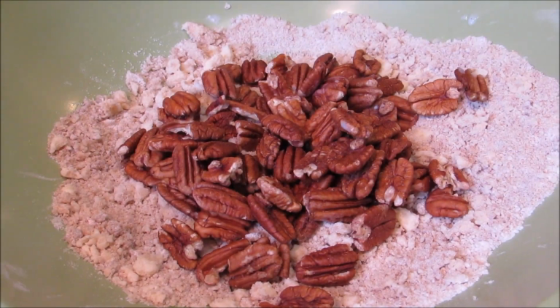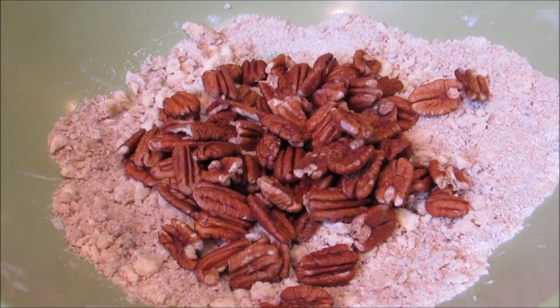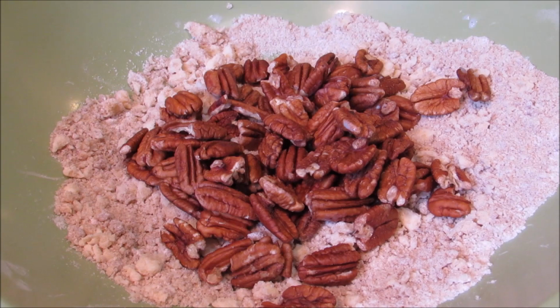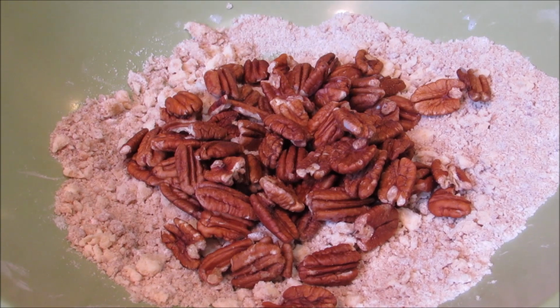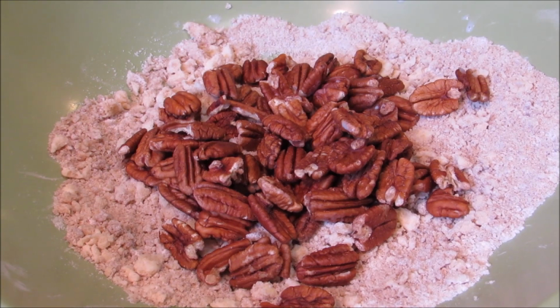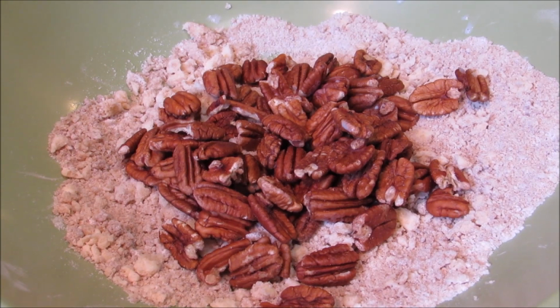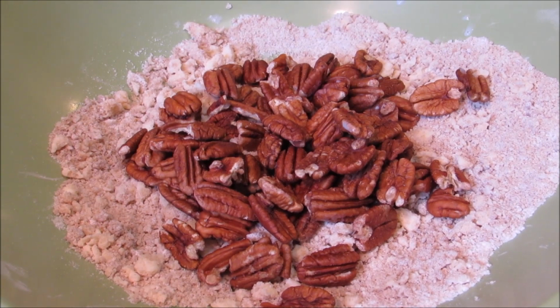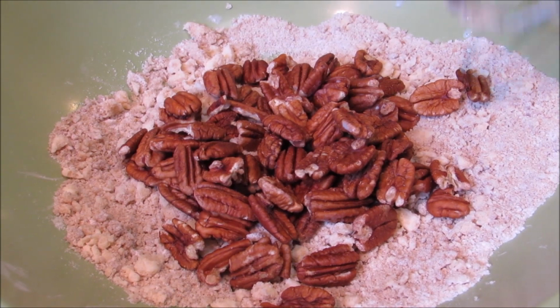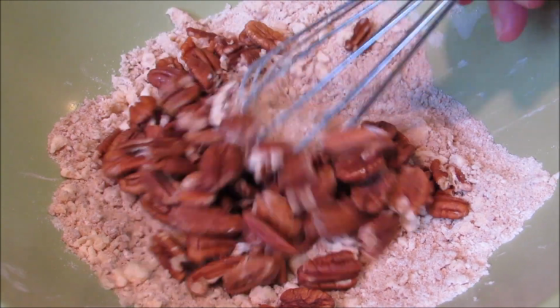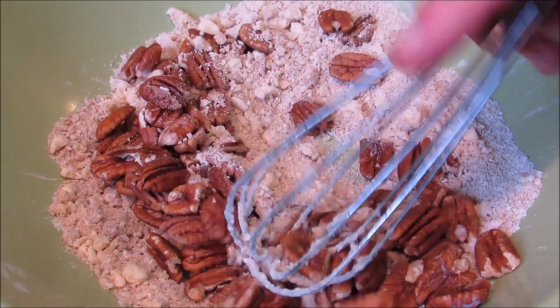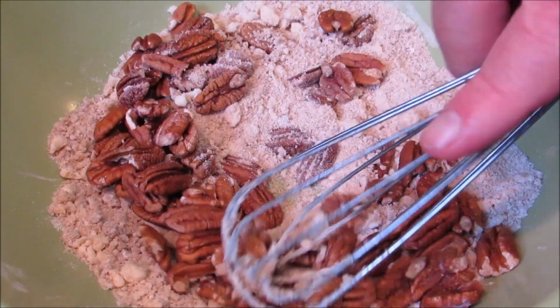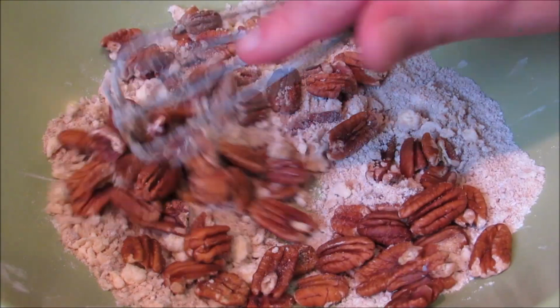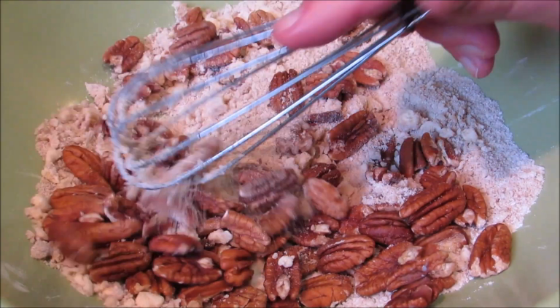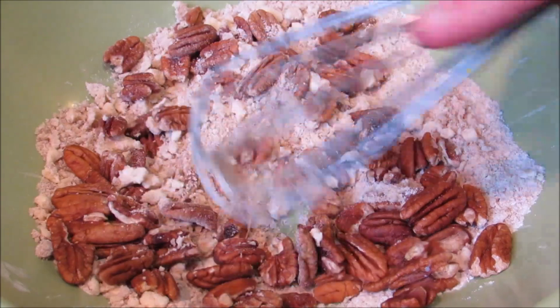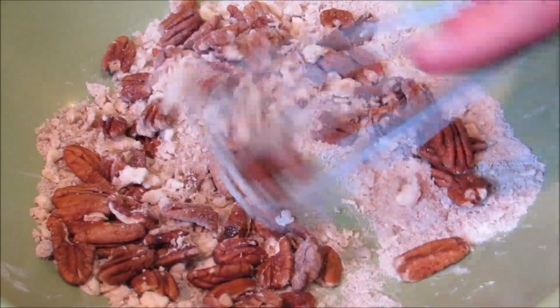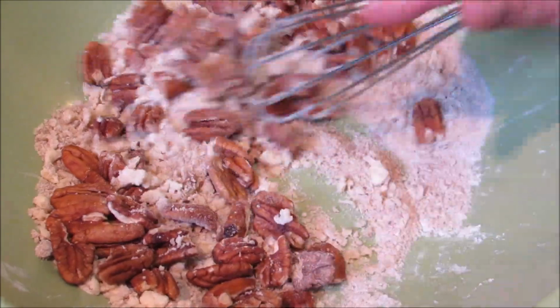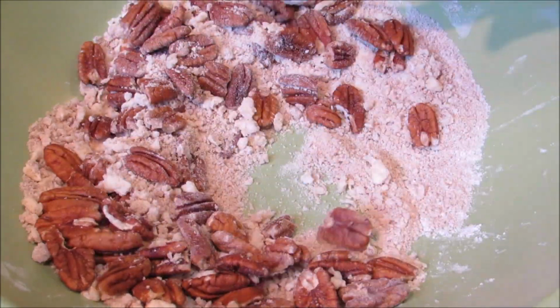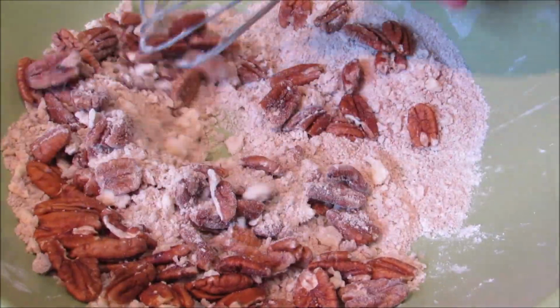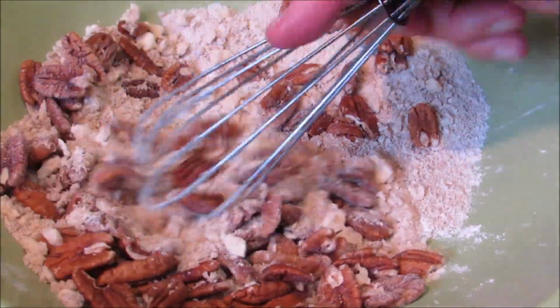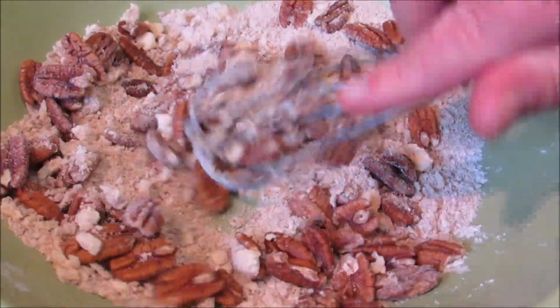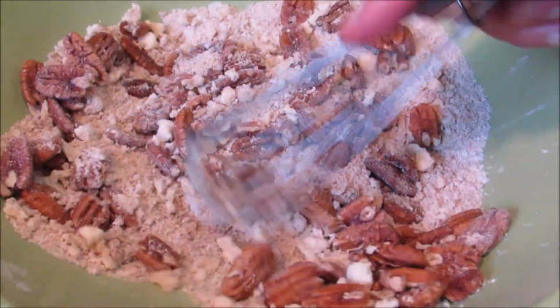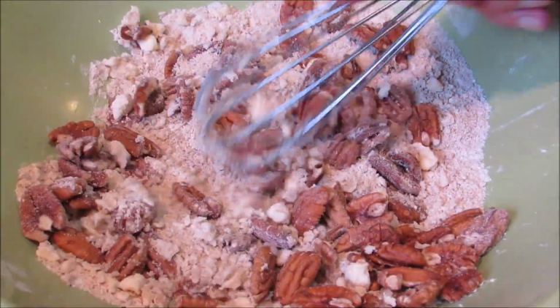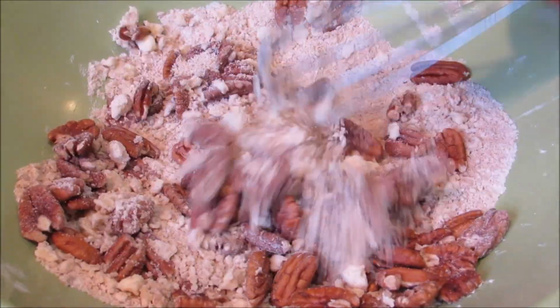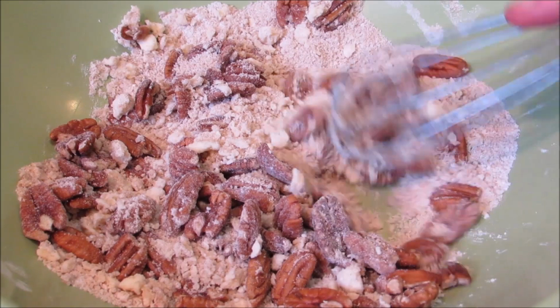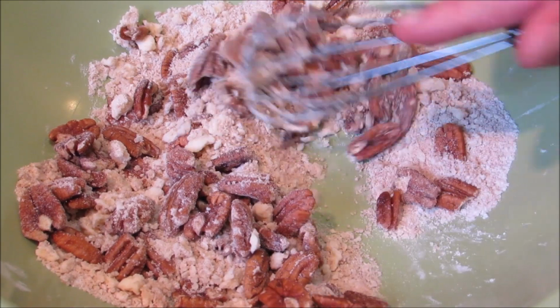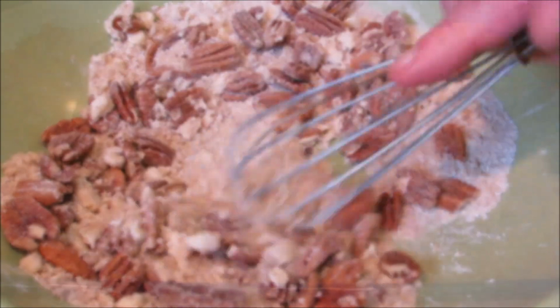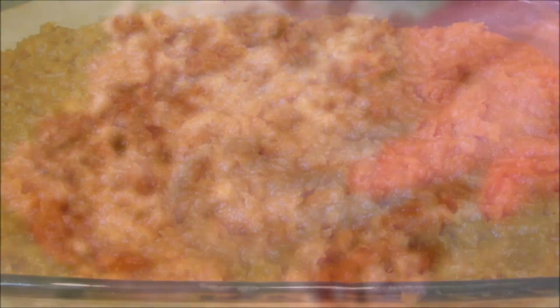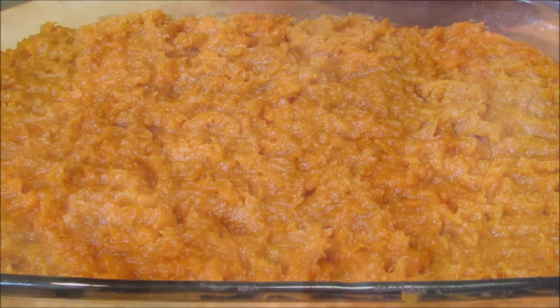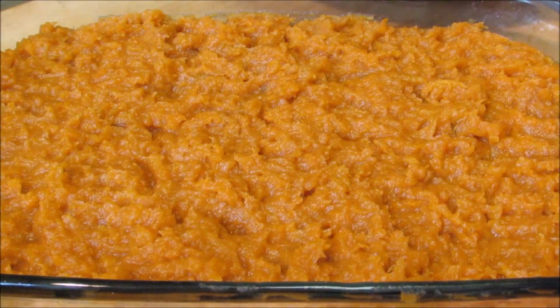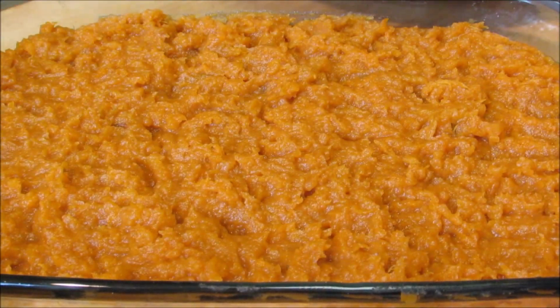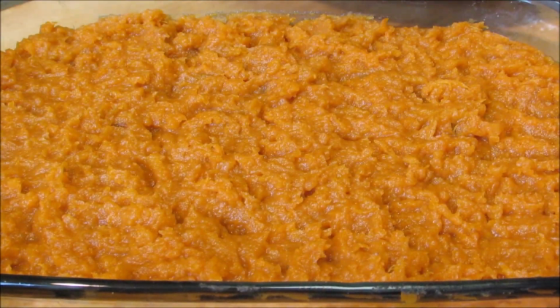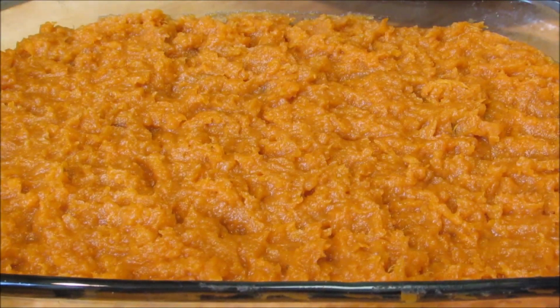Mix them around until they're well coated. I would highly suggest not using a whisk while doing this — a spoon is much more practical. Now just spread the topping evenly over top of the sweet potatoes.